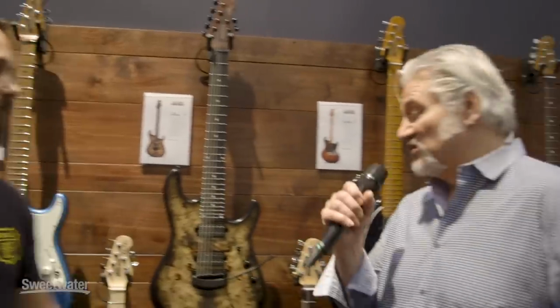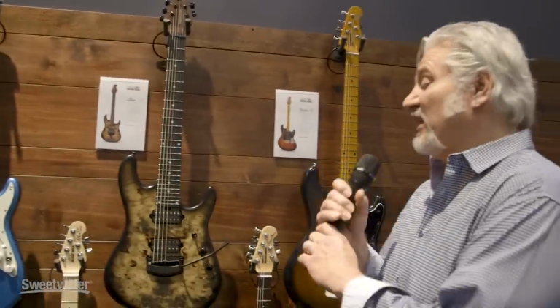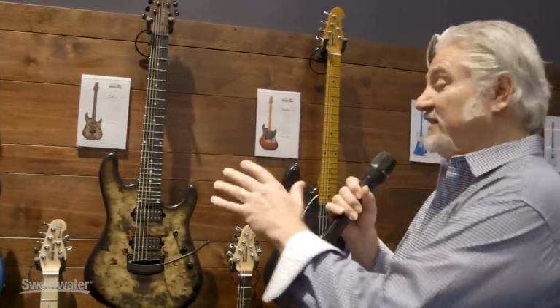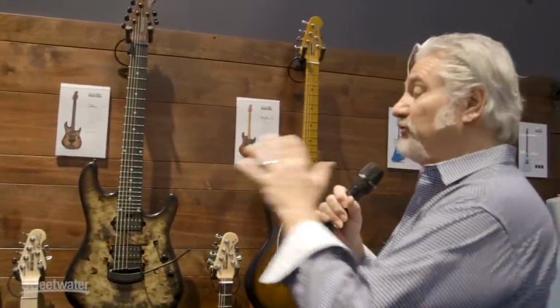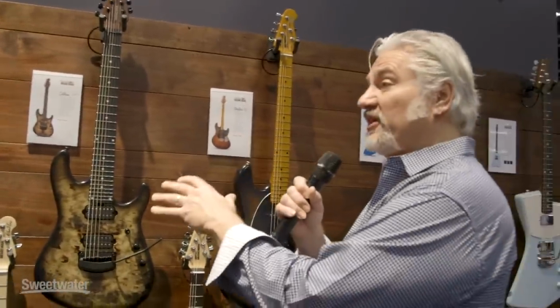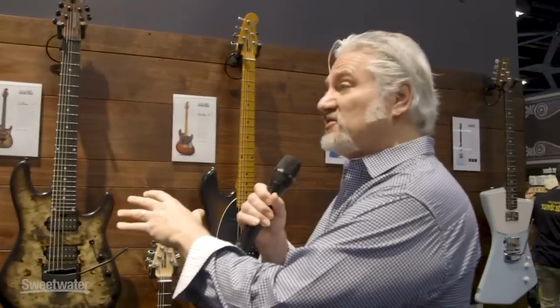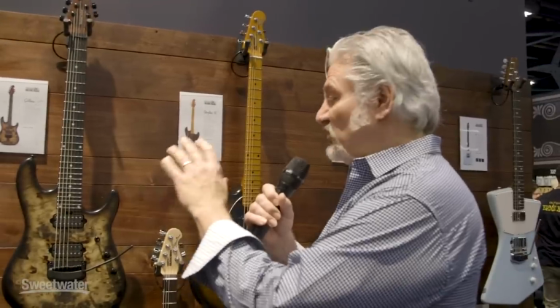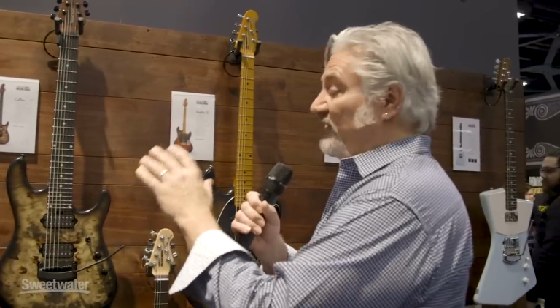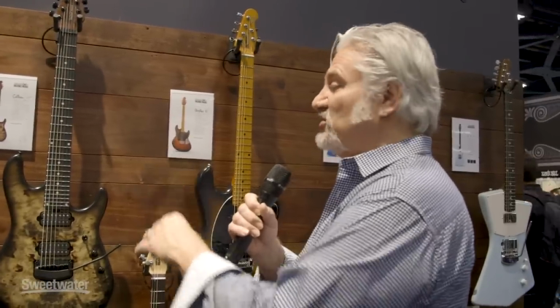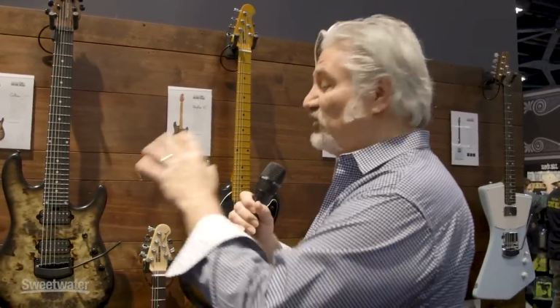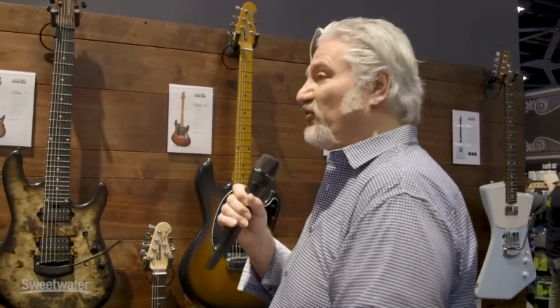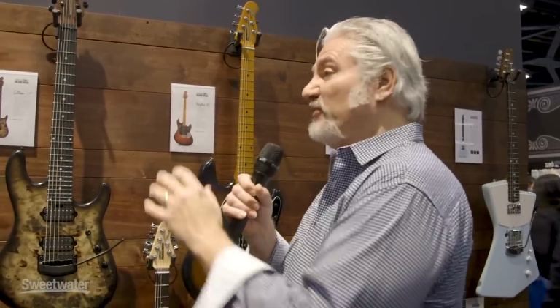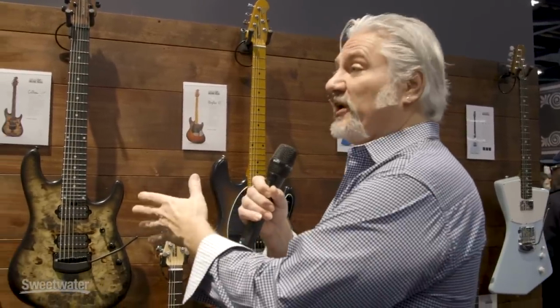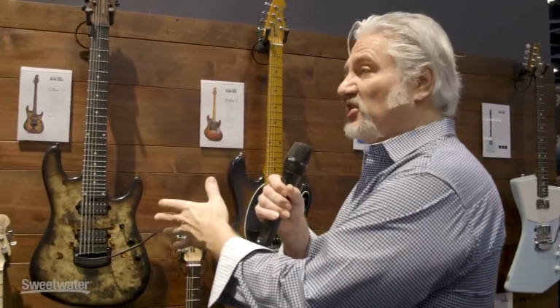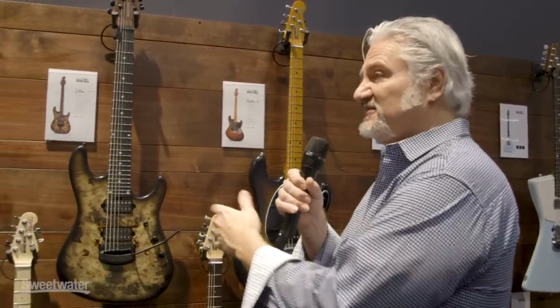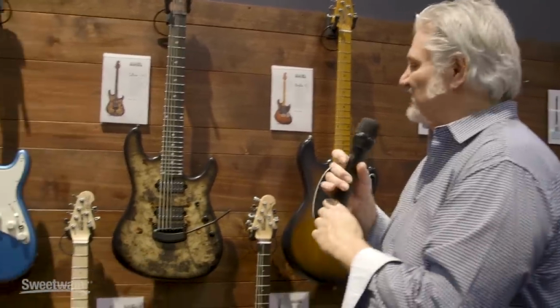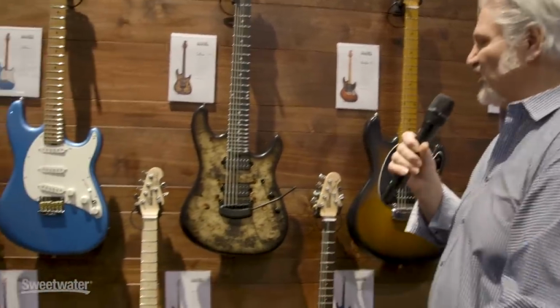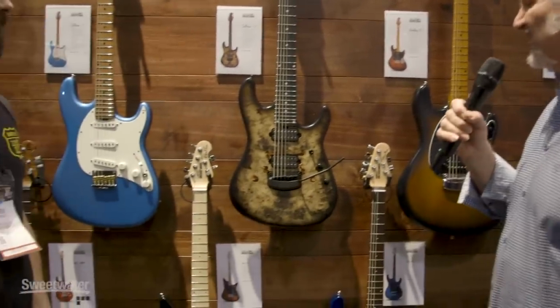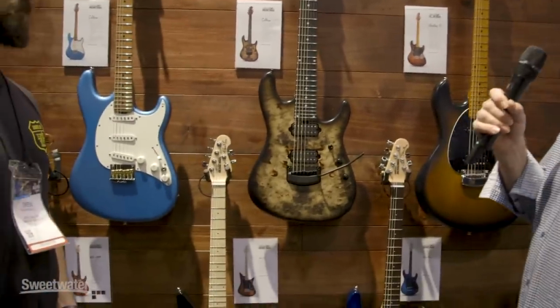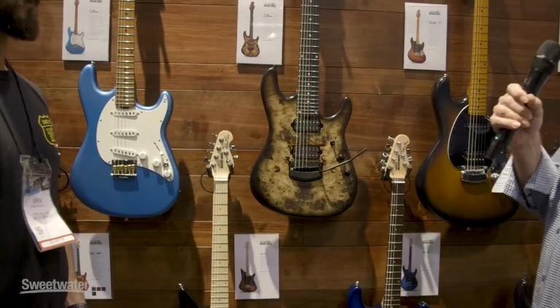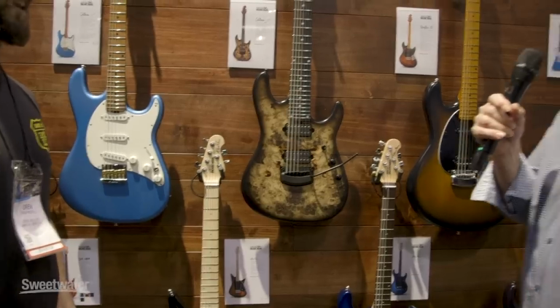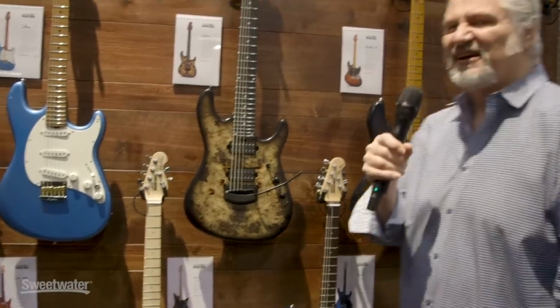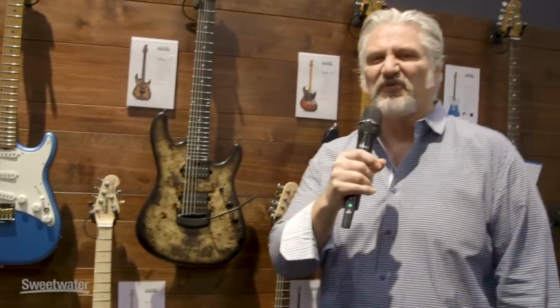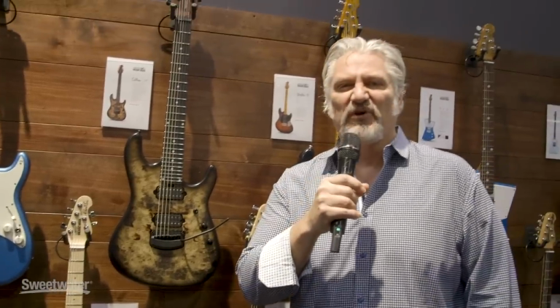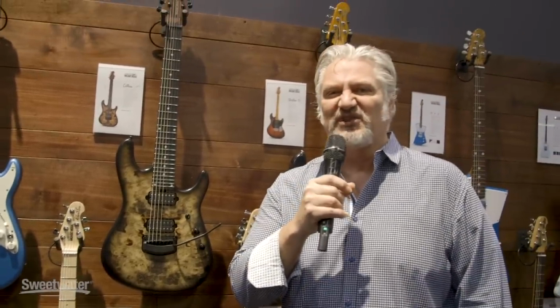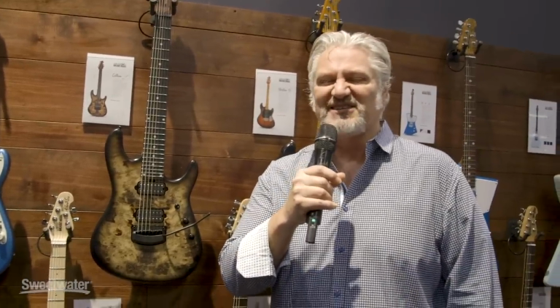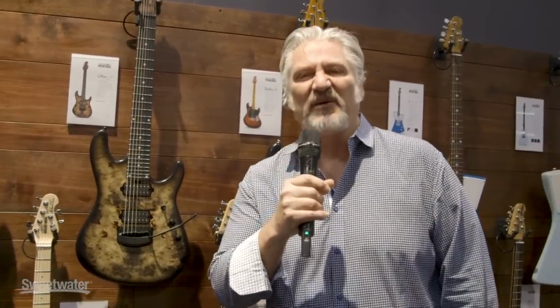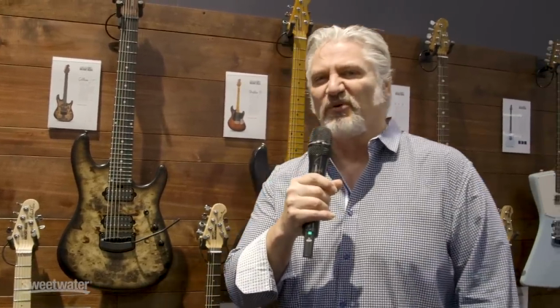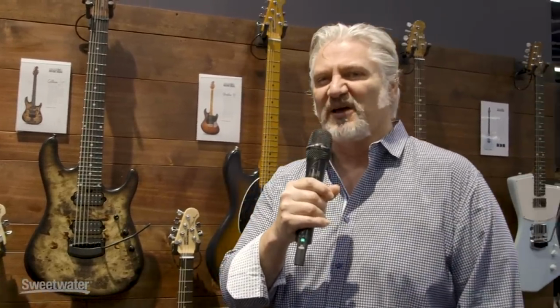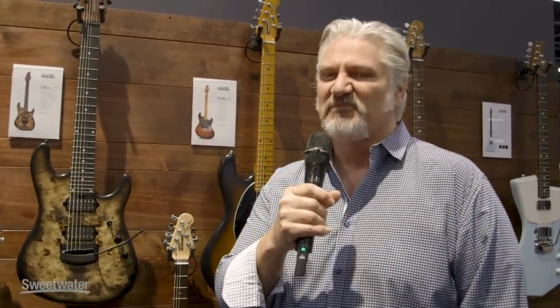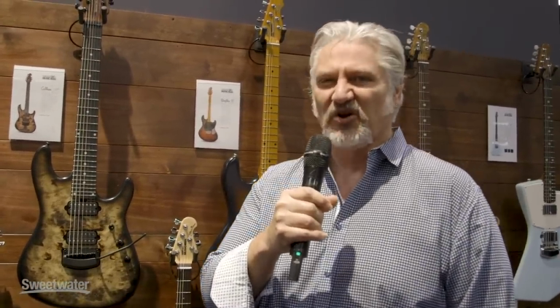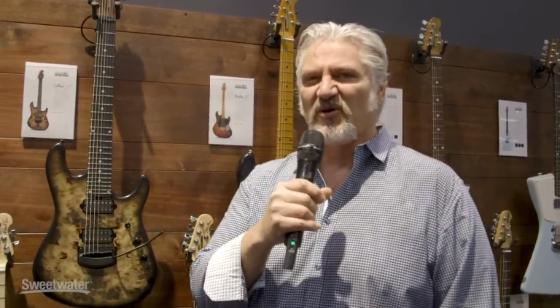So if you're after the approach that one of these artists is doing with our guitar, they really customize them and put them together for you, but it's part of the regular production line. Yeah, very cool. Thanks, Drew. We appreciate the tour. And thank you for joining me at Winter NAMM 2019. I'm here at the Ernie Ball Music Man booth — Mitch Gallagher from Sweetwater.